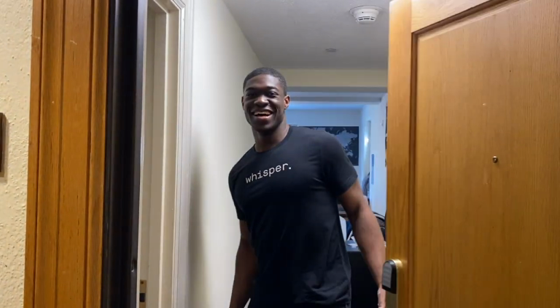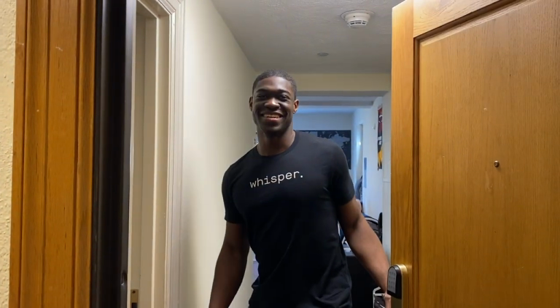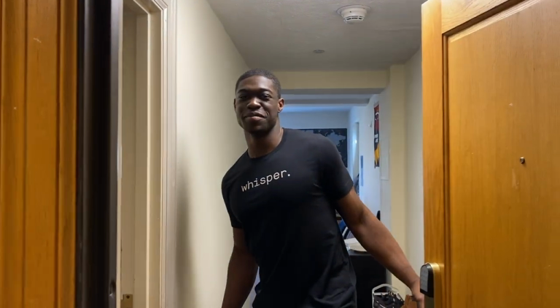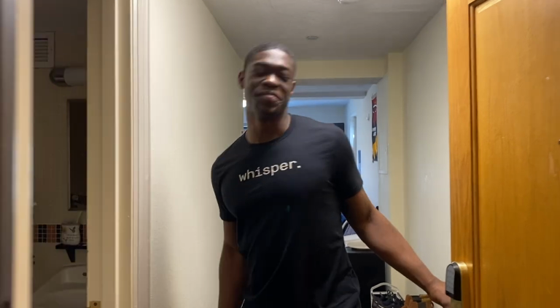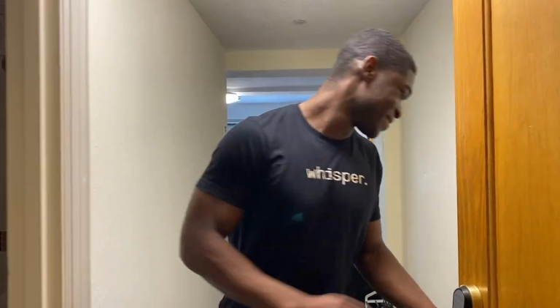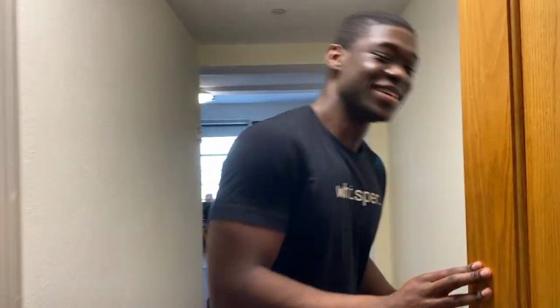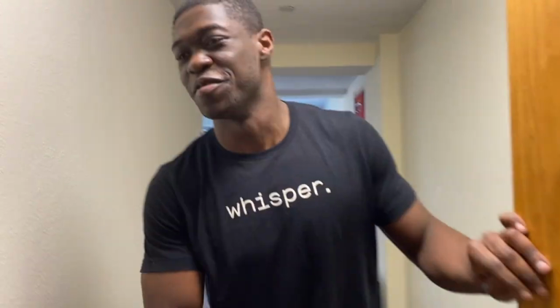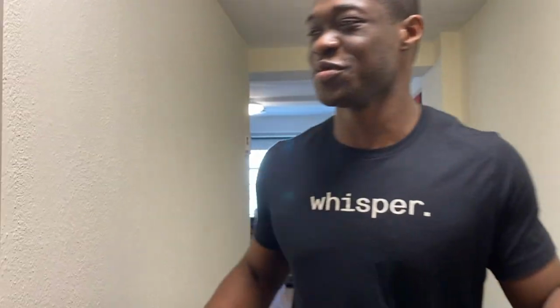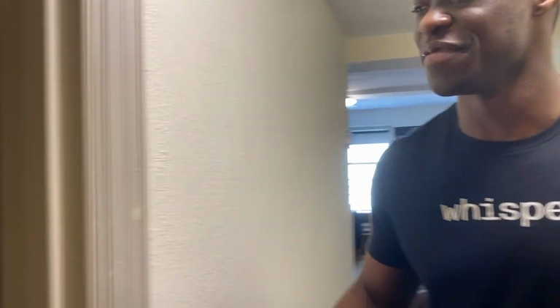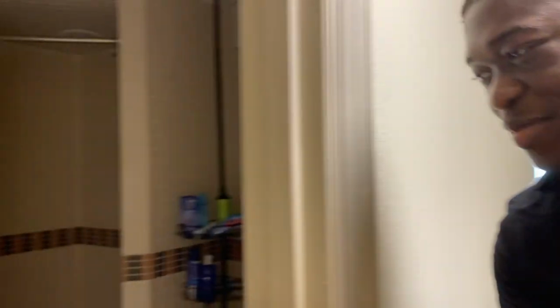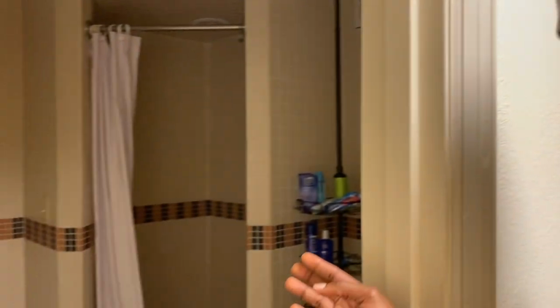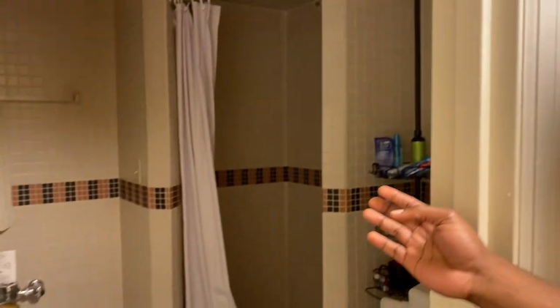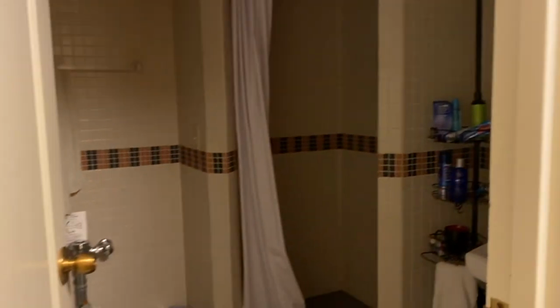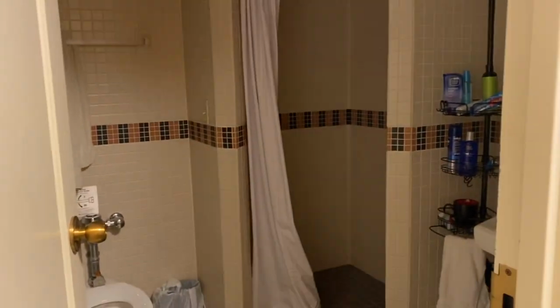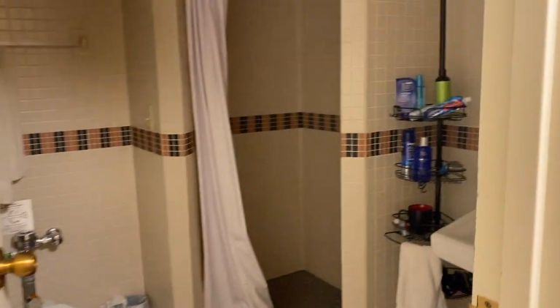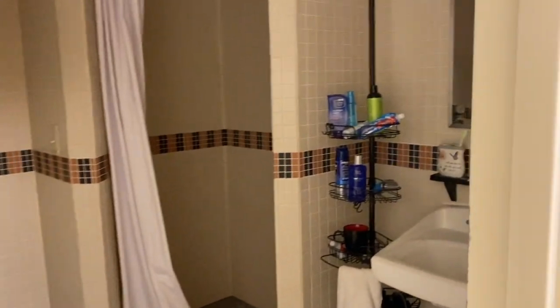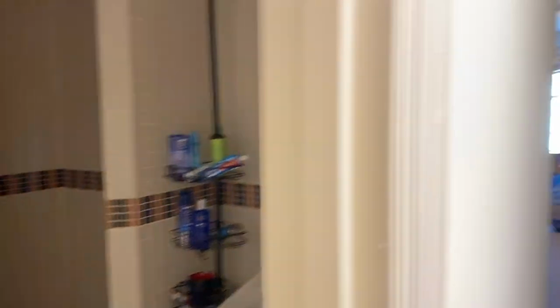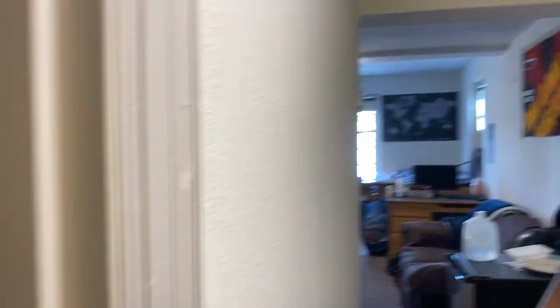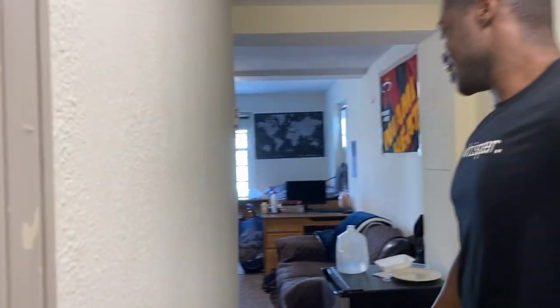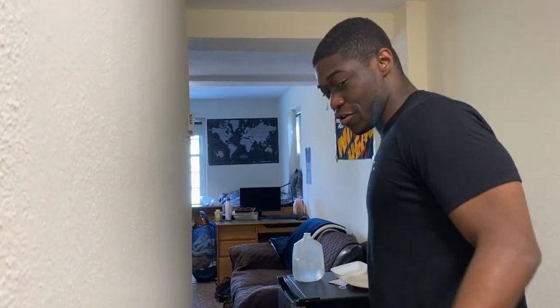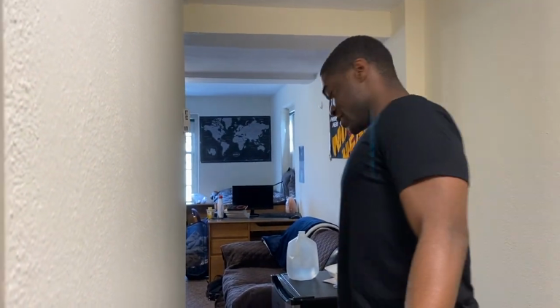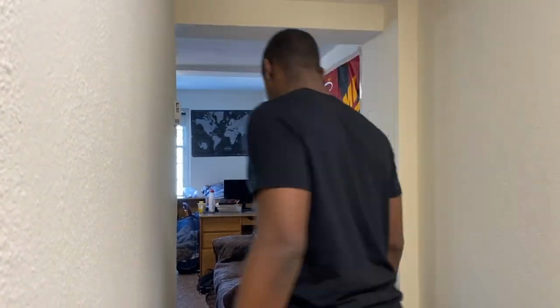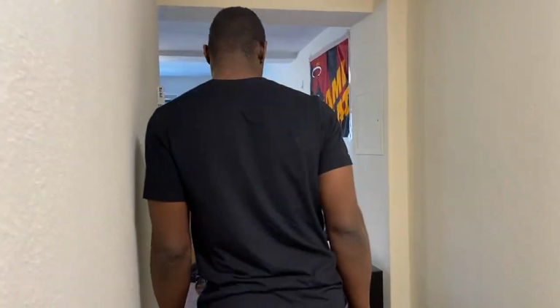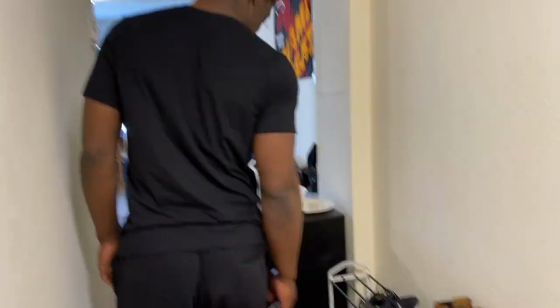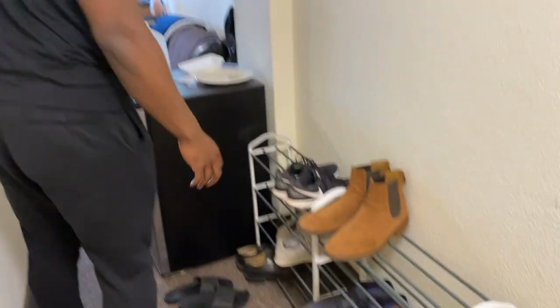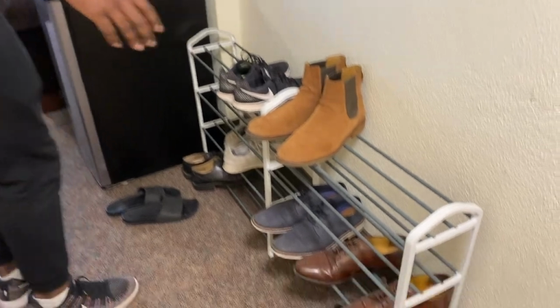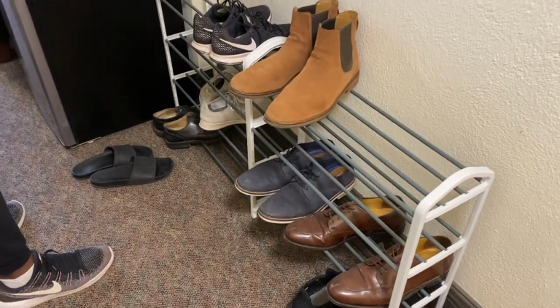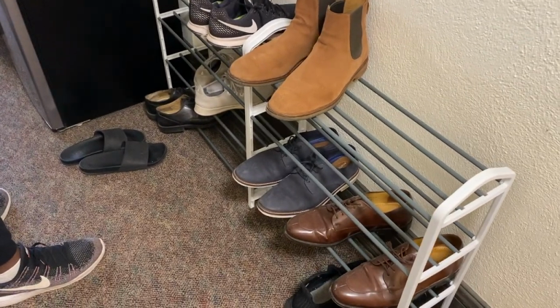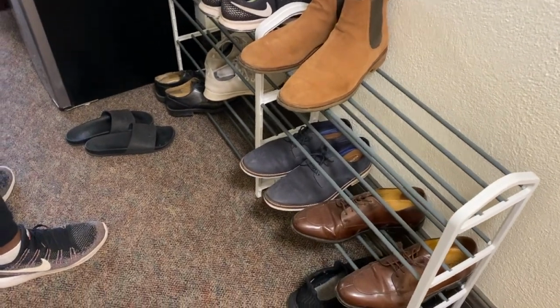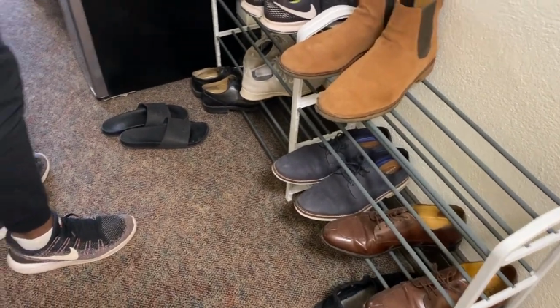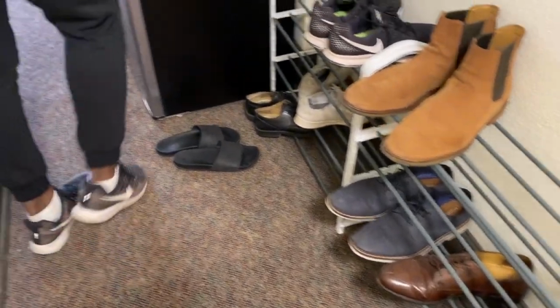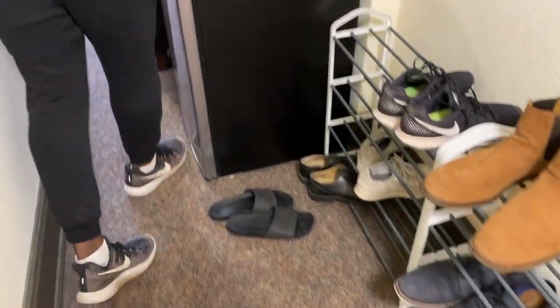Hey! Welcome to my room. So first, we have the bathroom right here — take a little peek right there. Pretty good size. It's me and my roommate Joe, so it's a double. We have a shoe rack here that we set up, and a little fridge here.